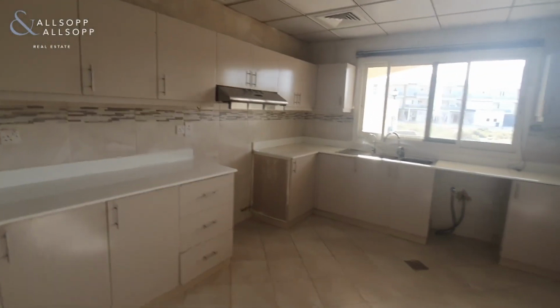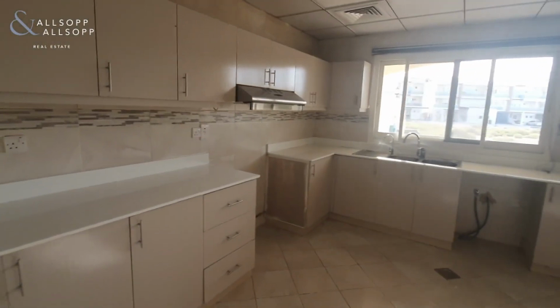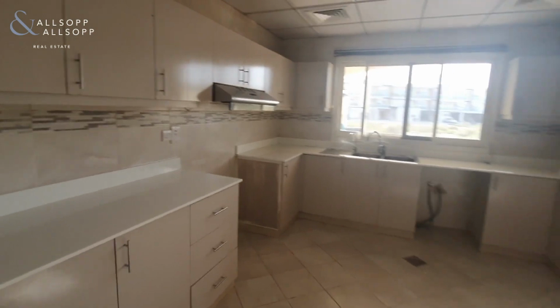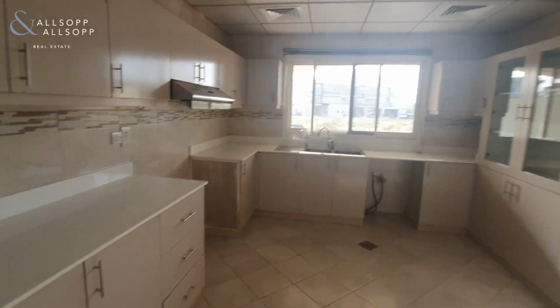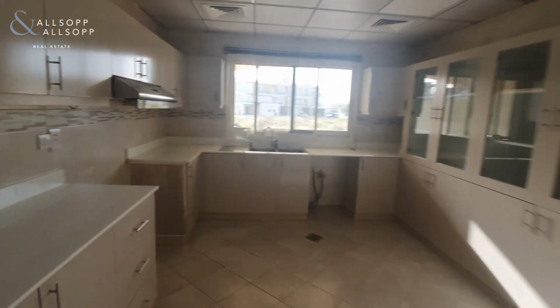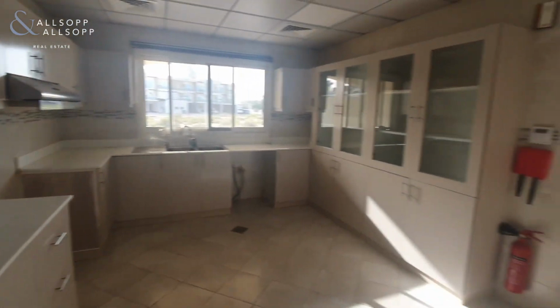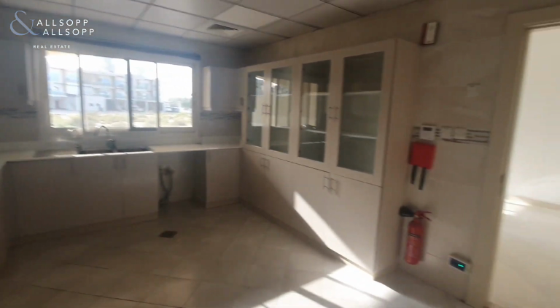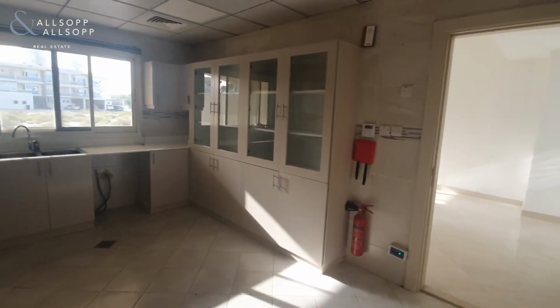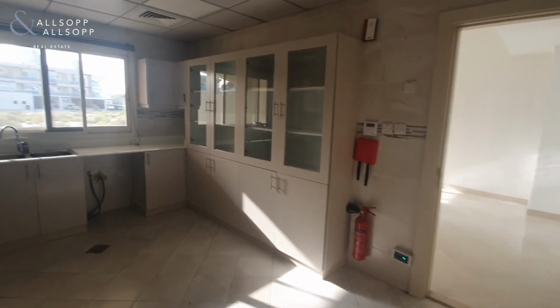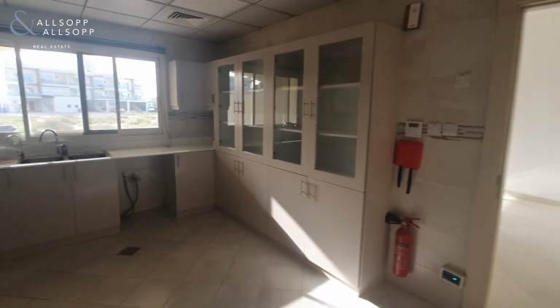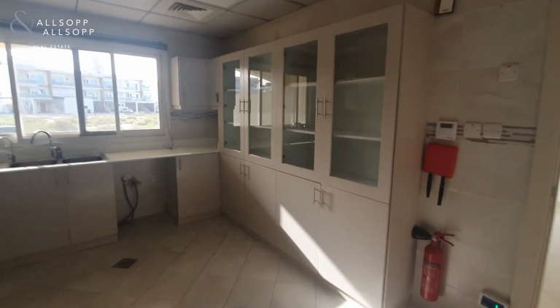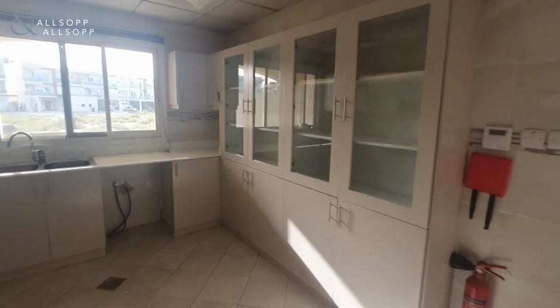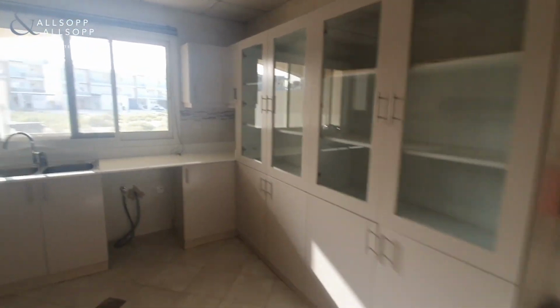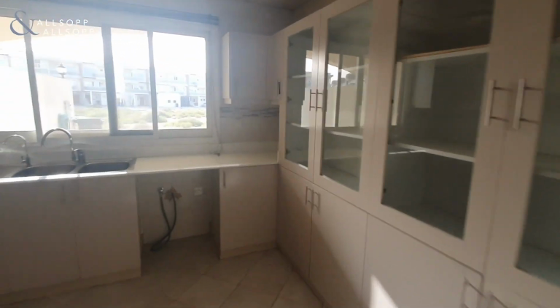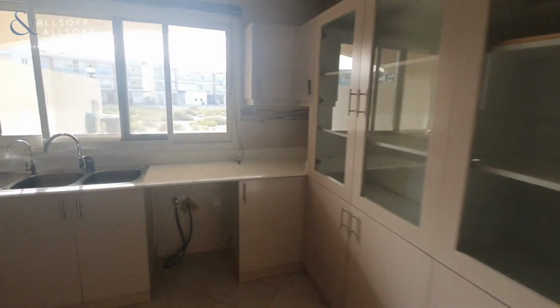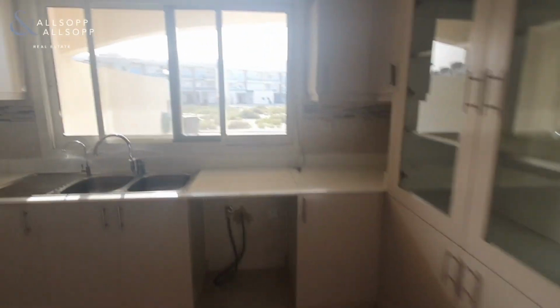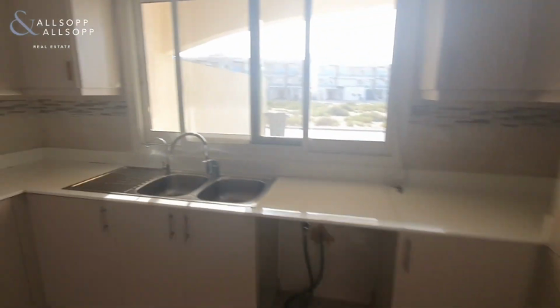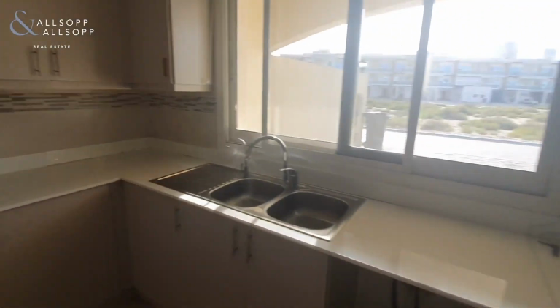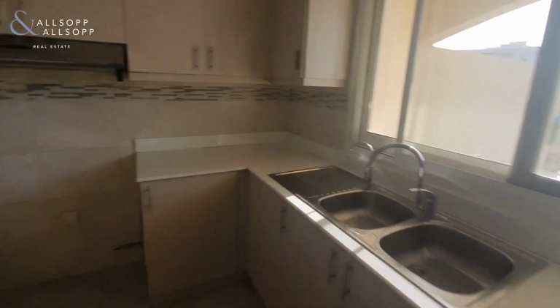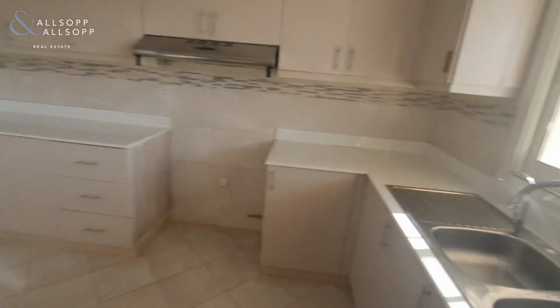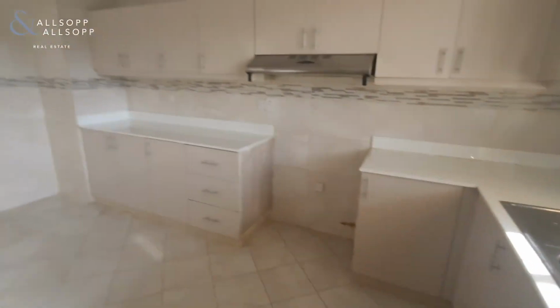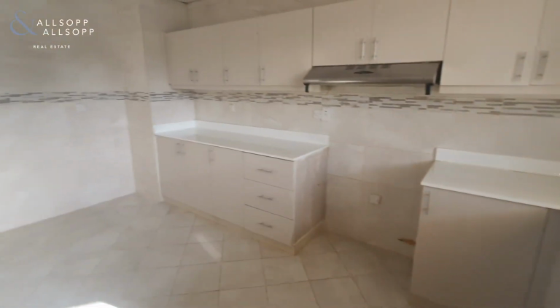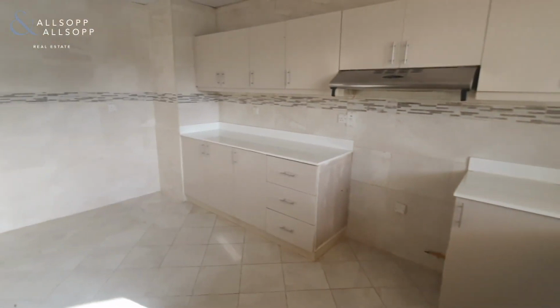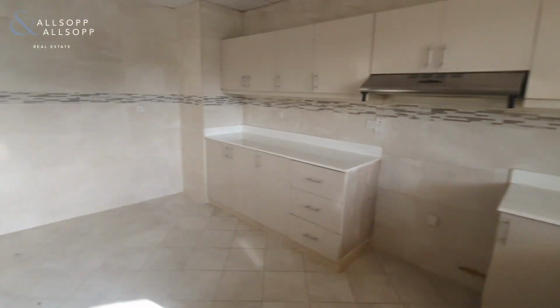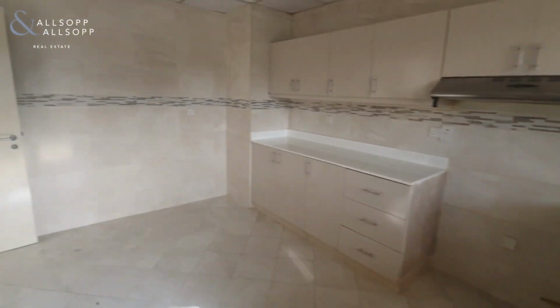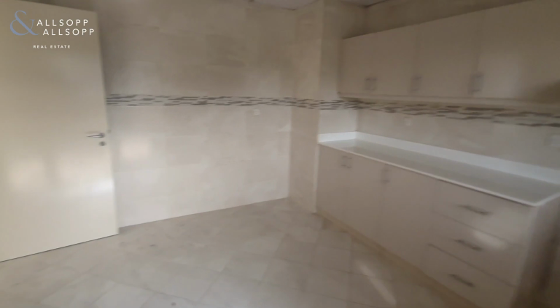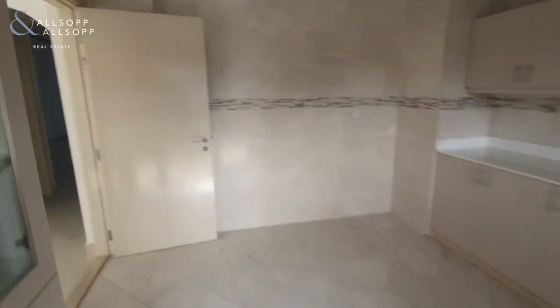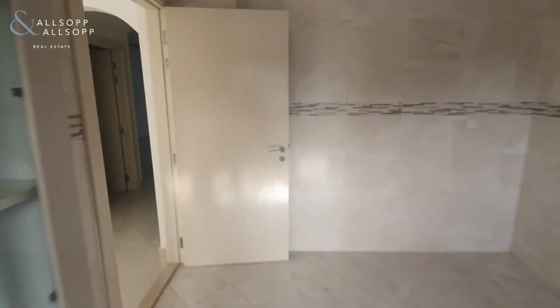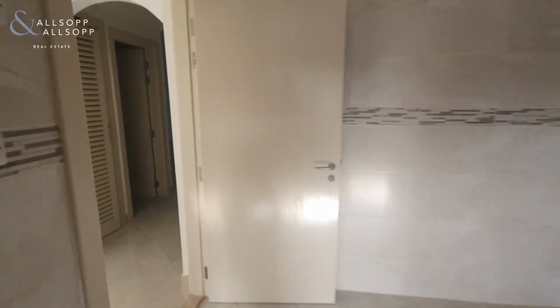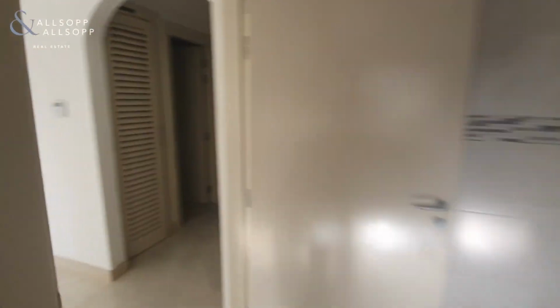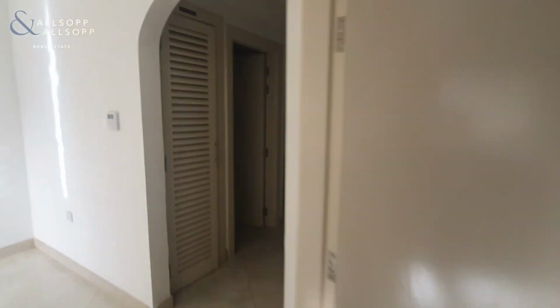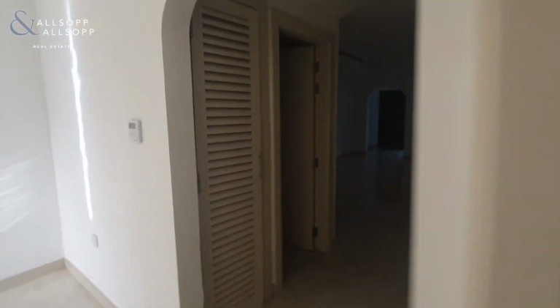Like the rest of the property, it's fantastically sized — everything is in really large proportion here. We'll now make our way upstairs.